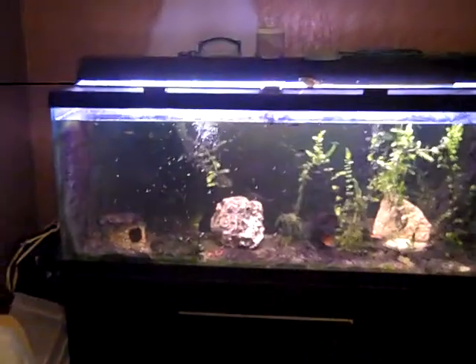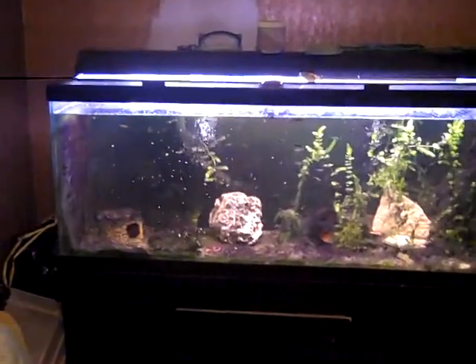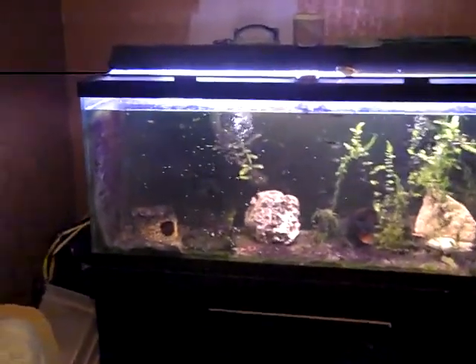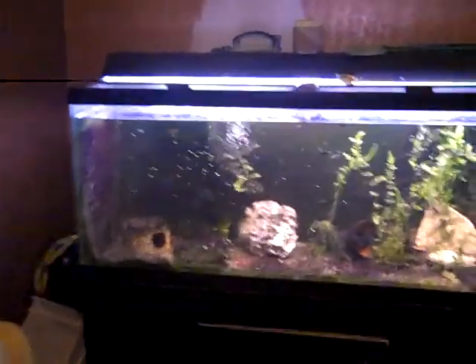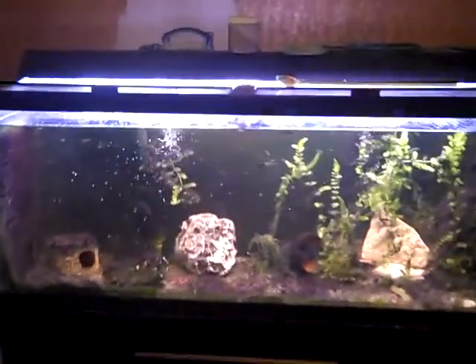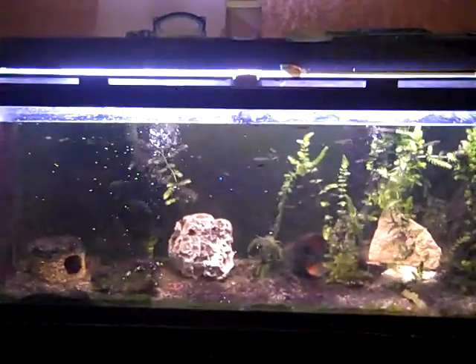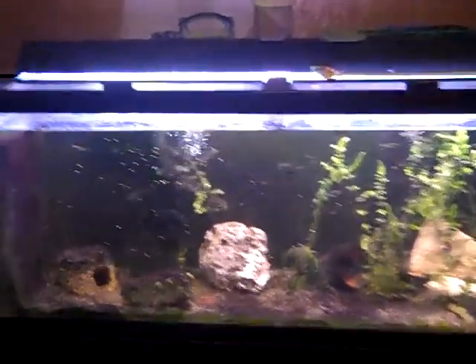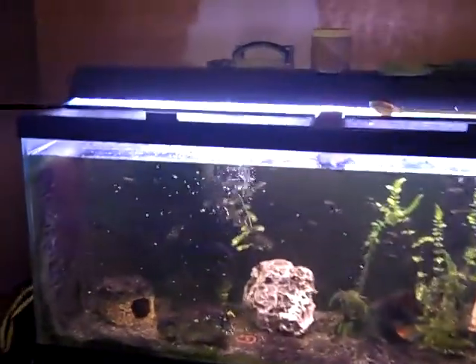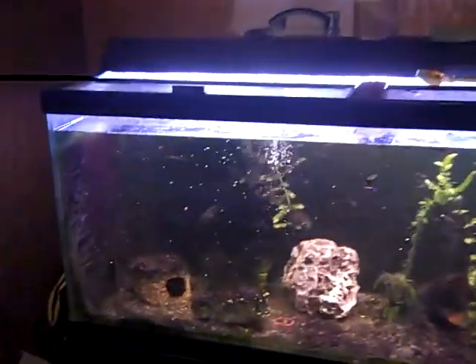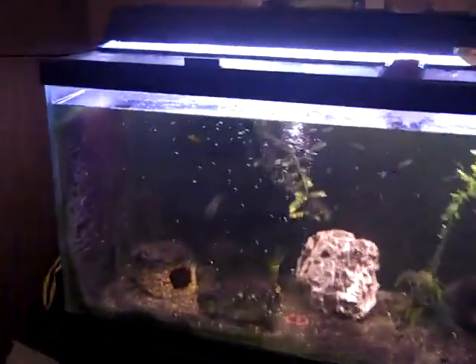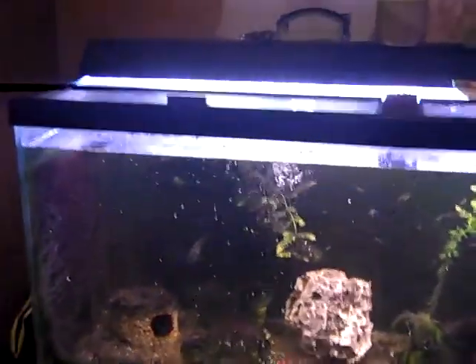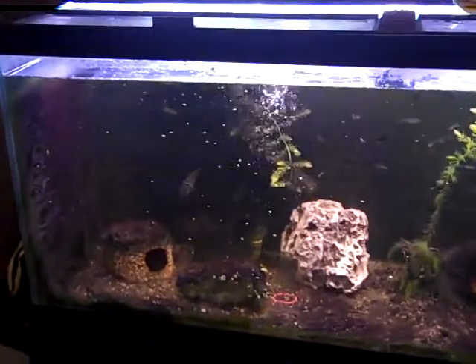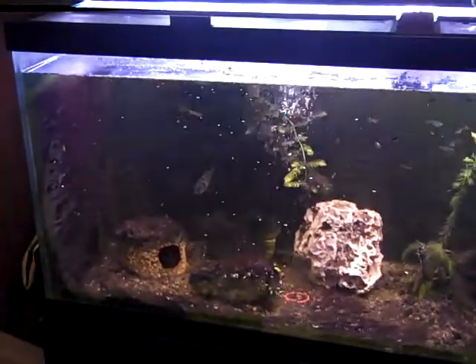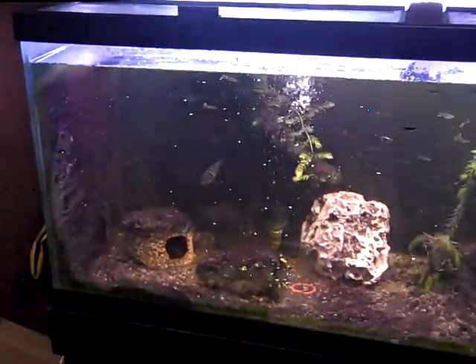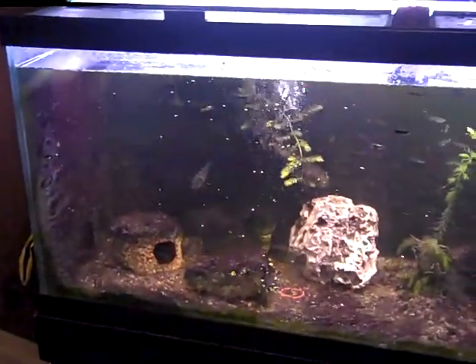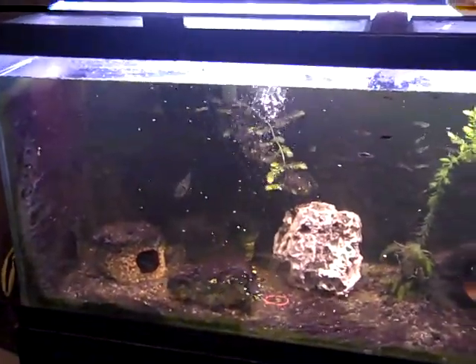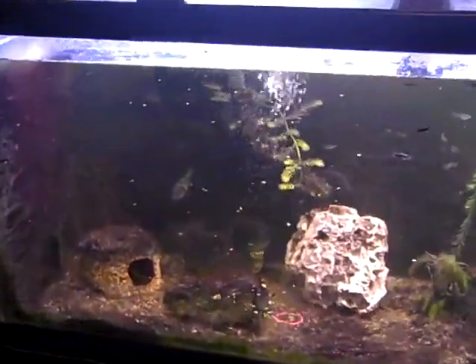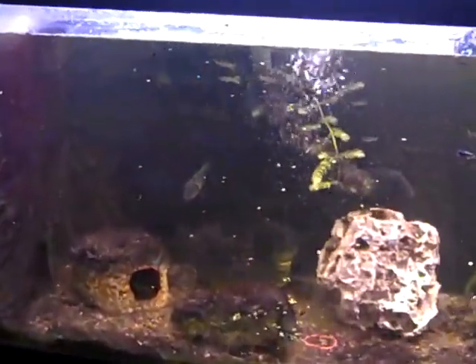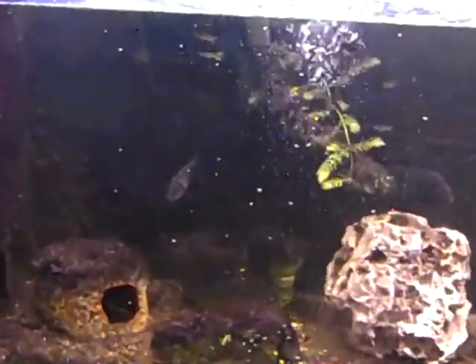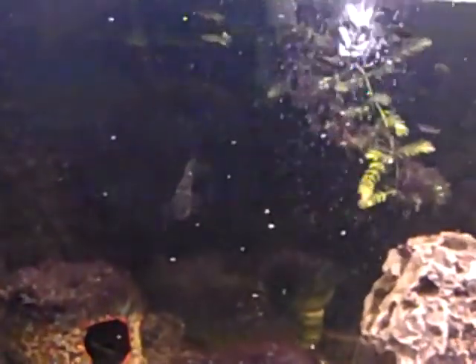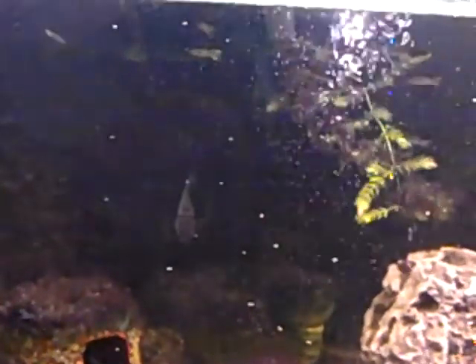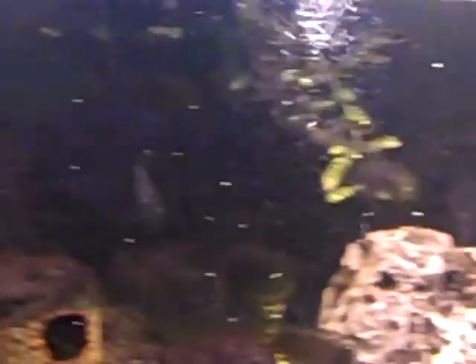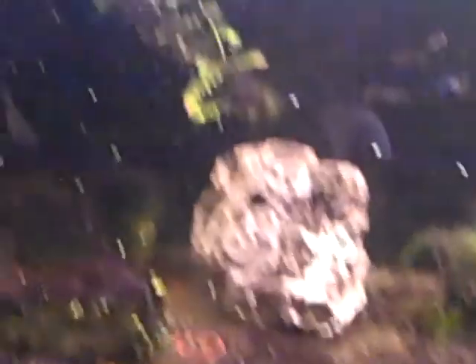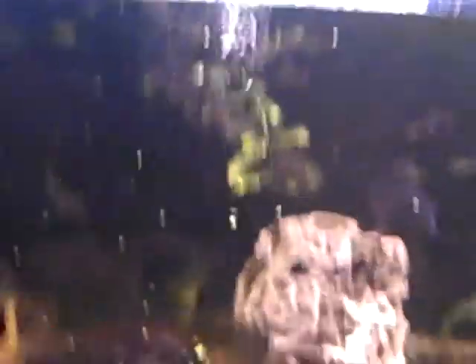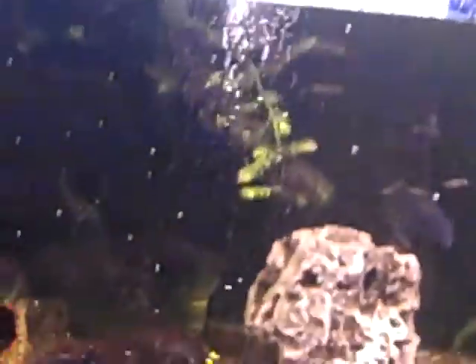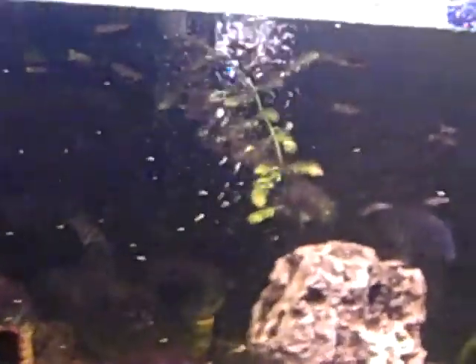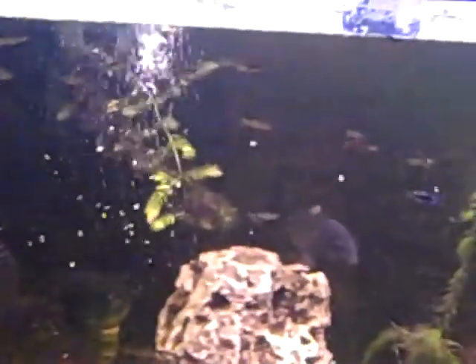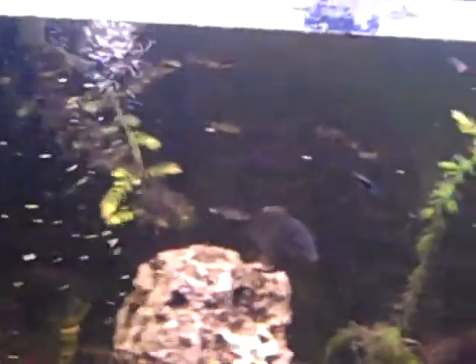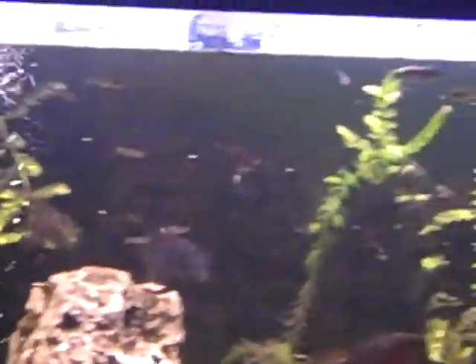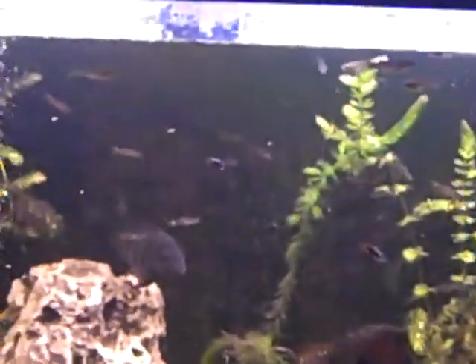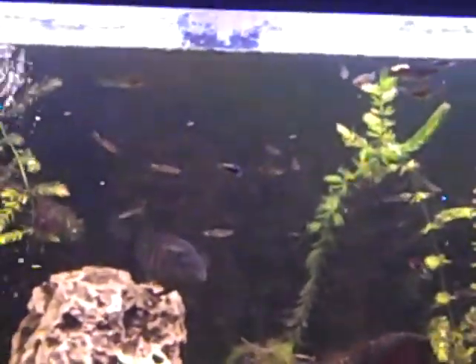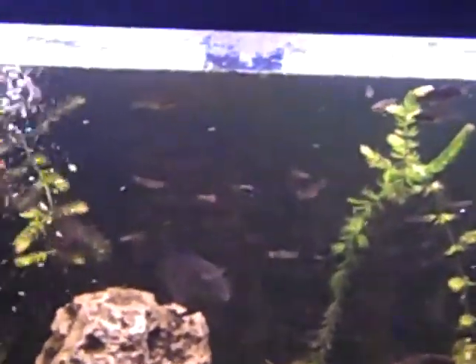www.pondscape.us — this is January 2010, however you want to say it. And here's our convict cichlid slash guppy tank.